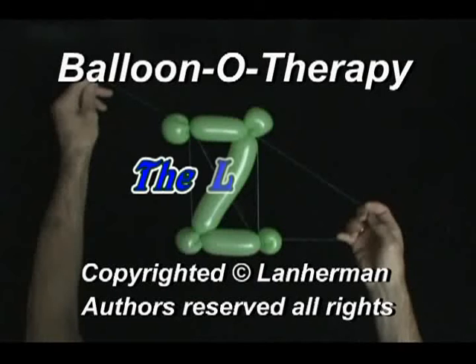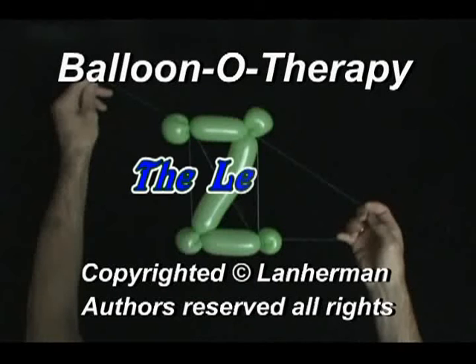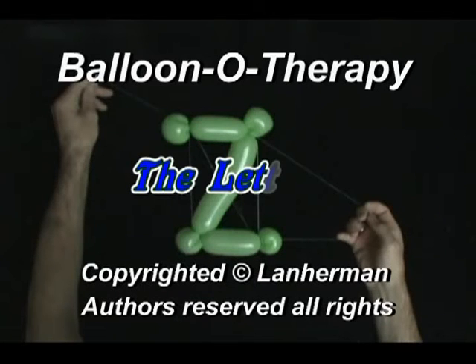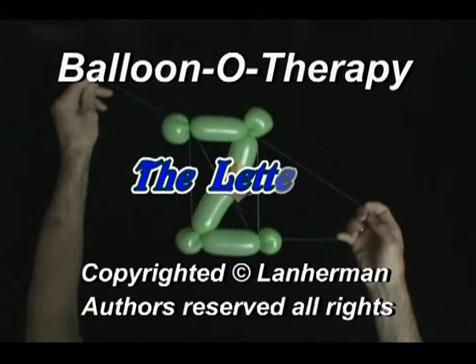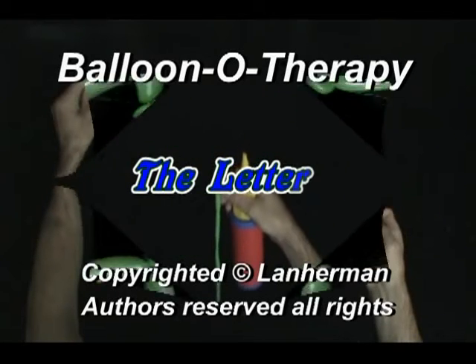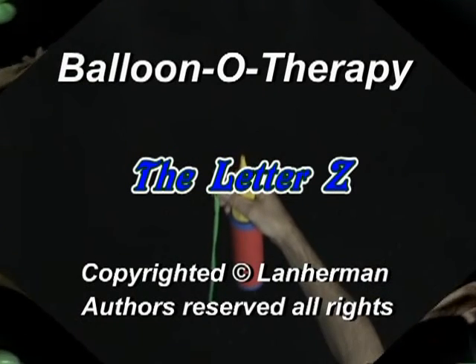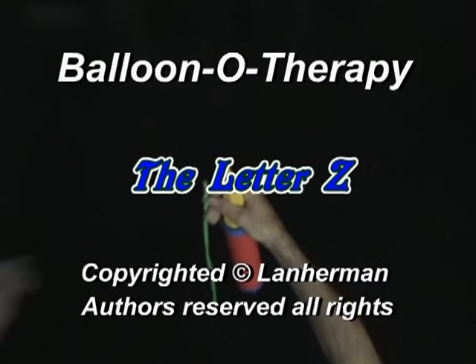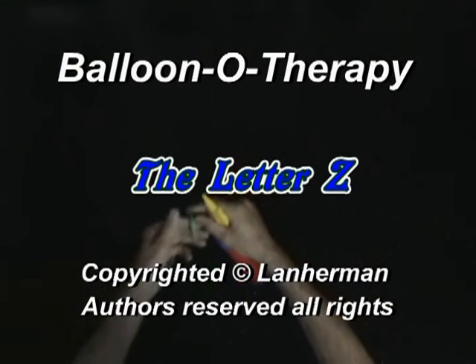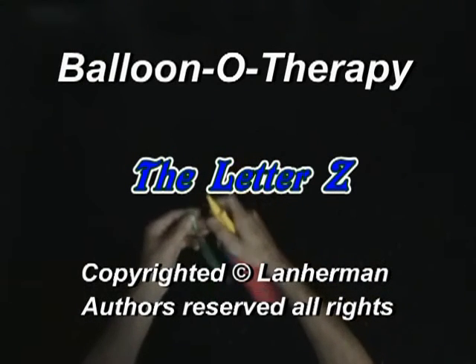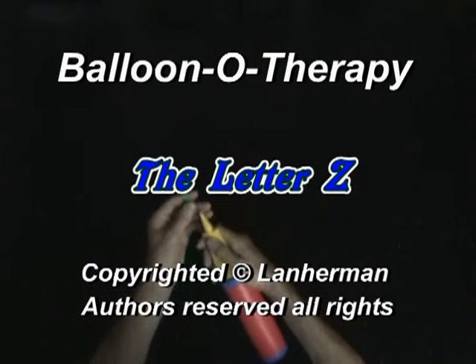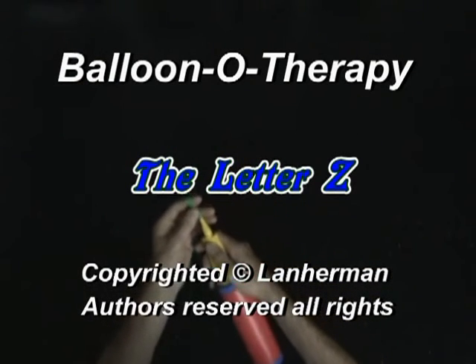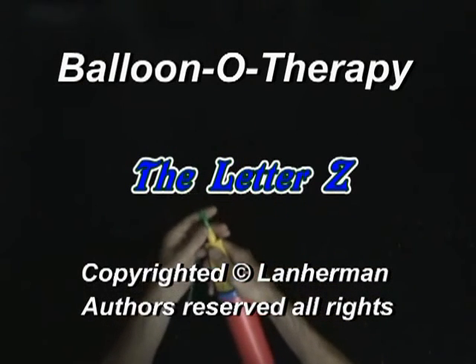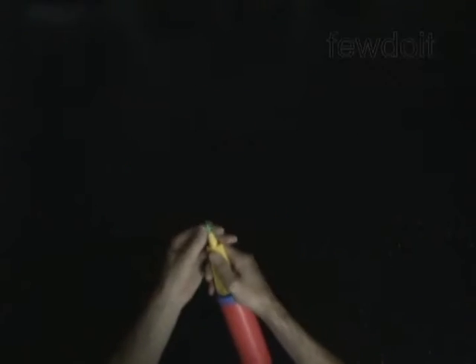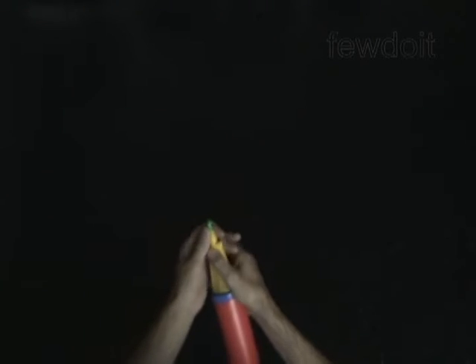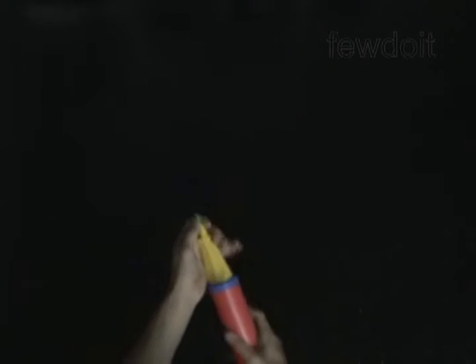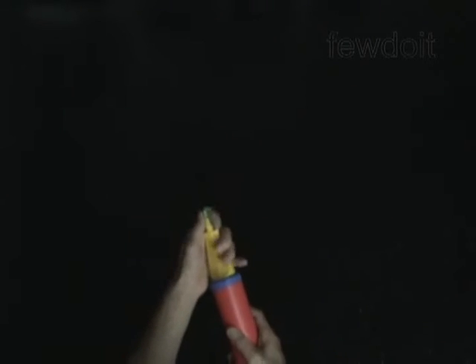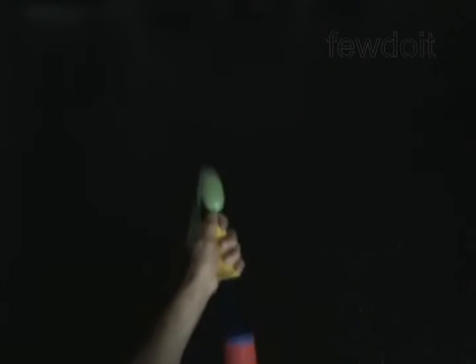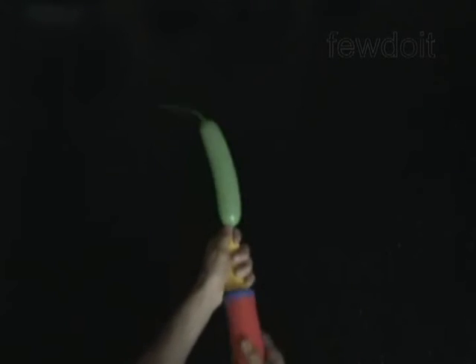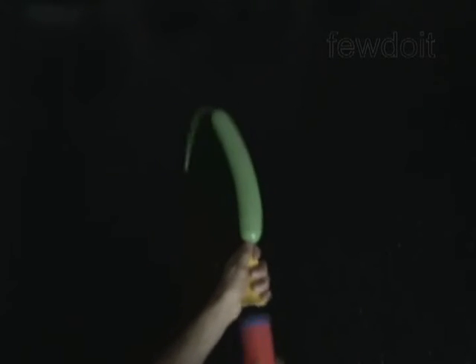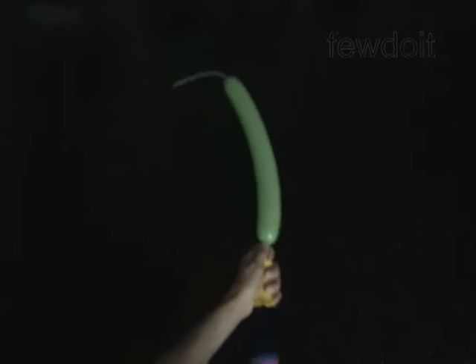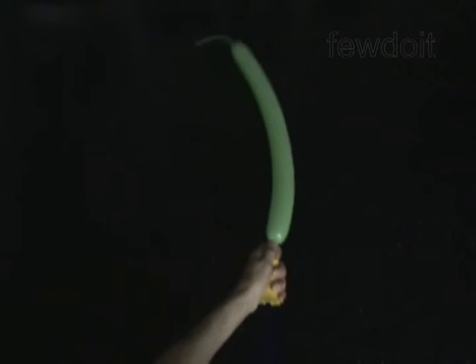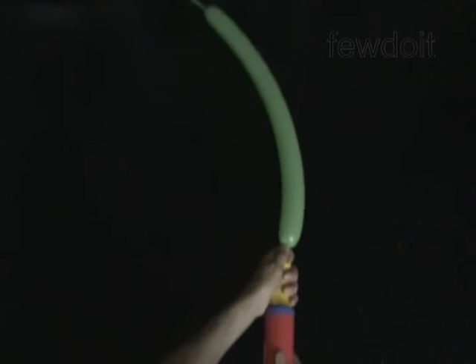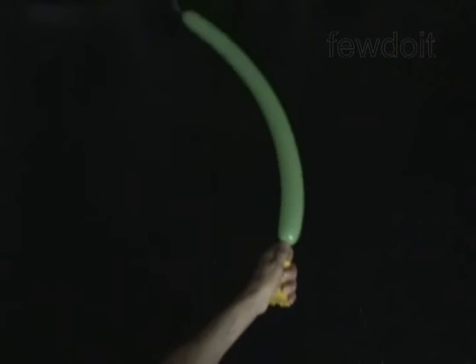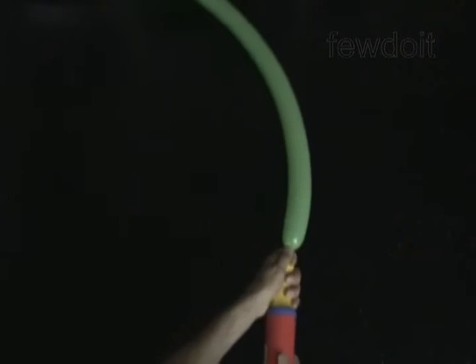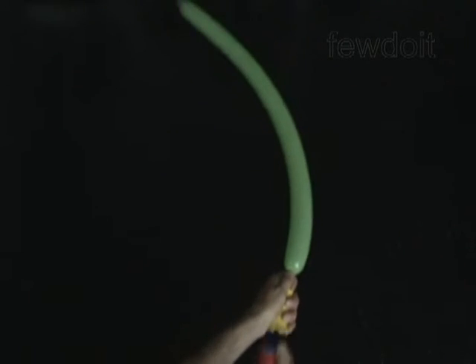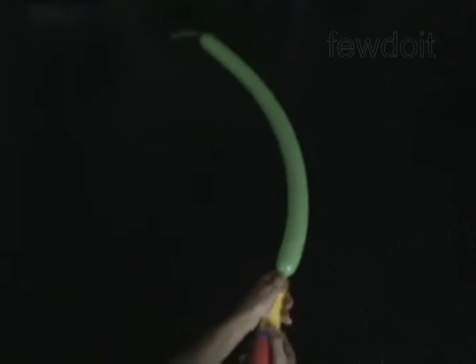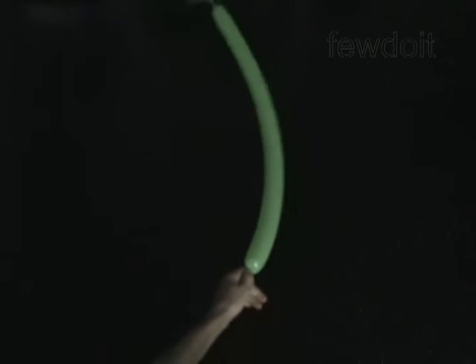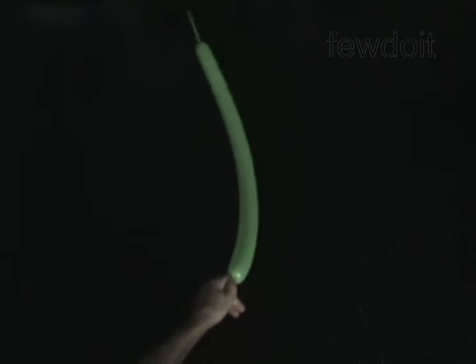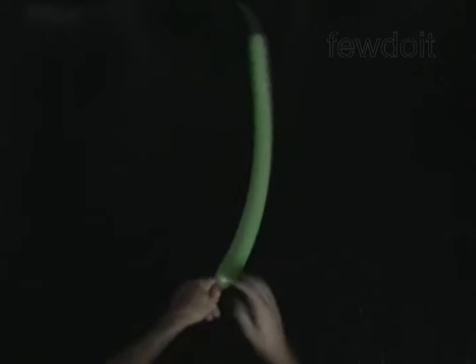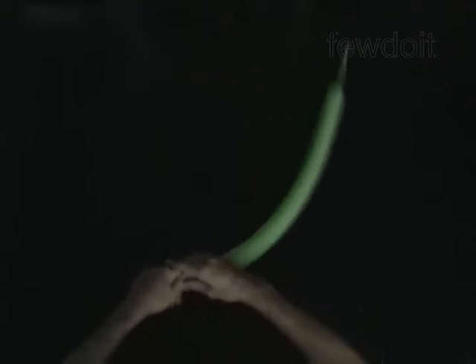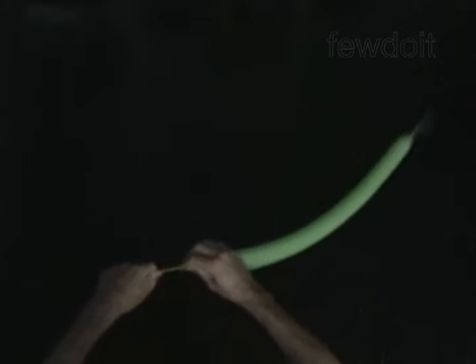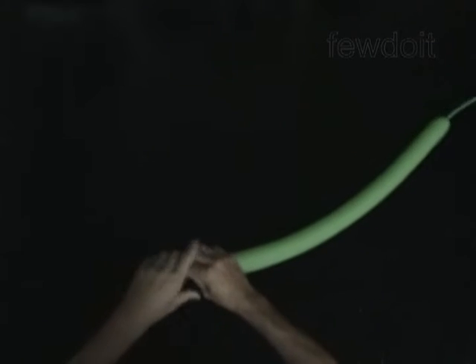Hello. We are going to make a letter Z. Inflate a balloon leaving a 4-inch flat tail.